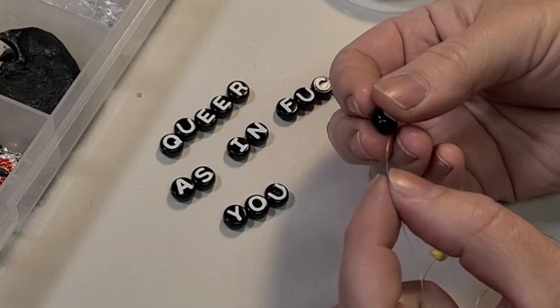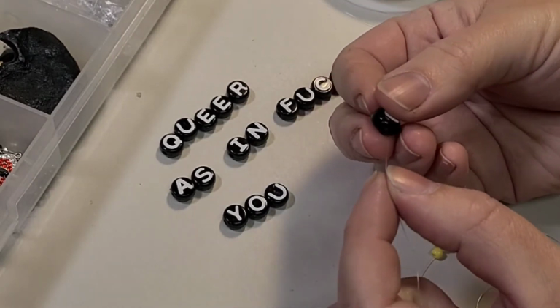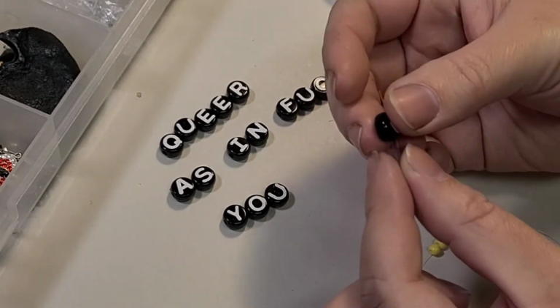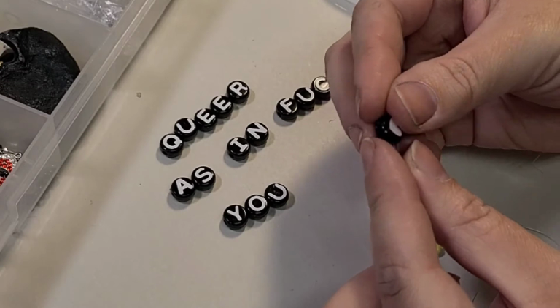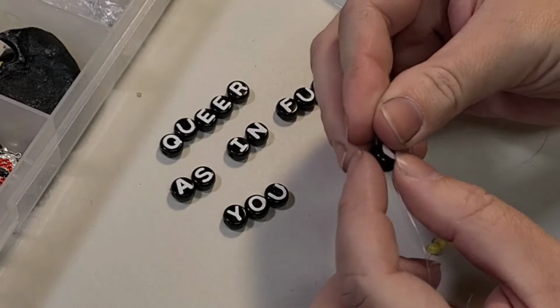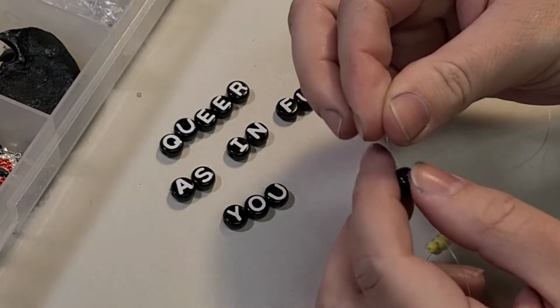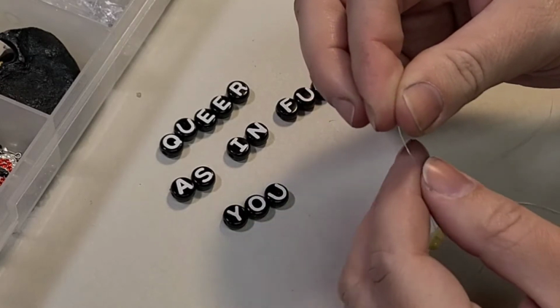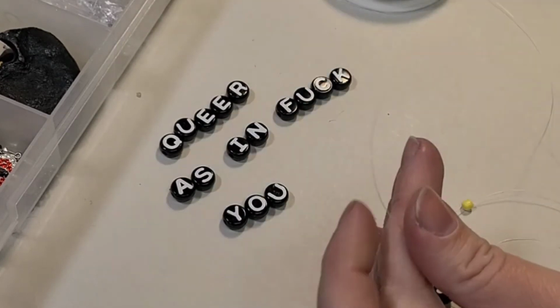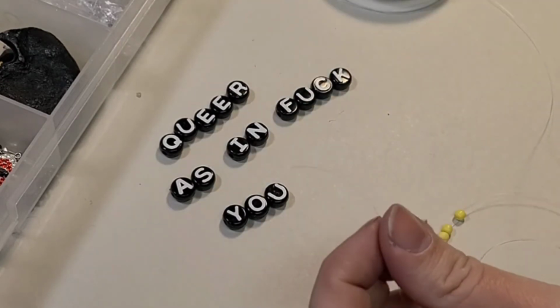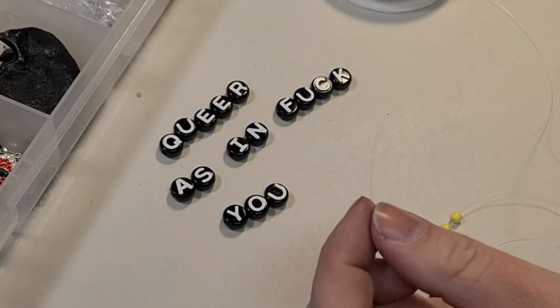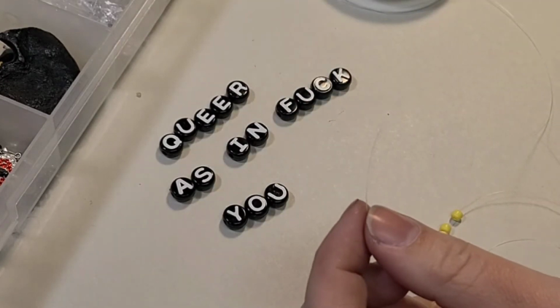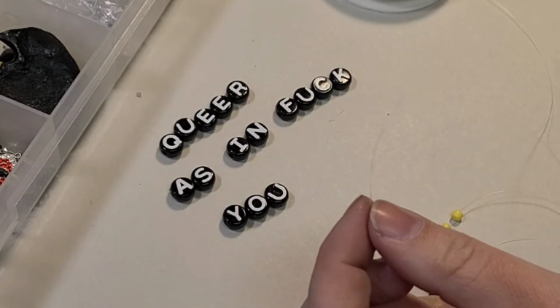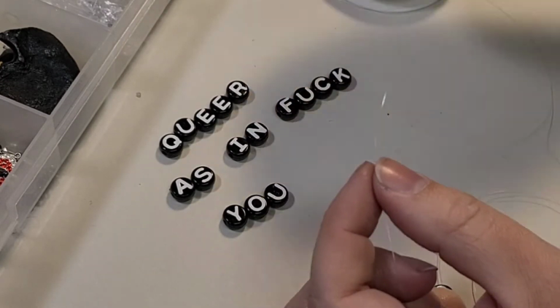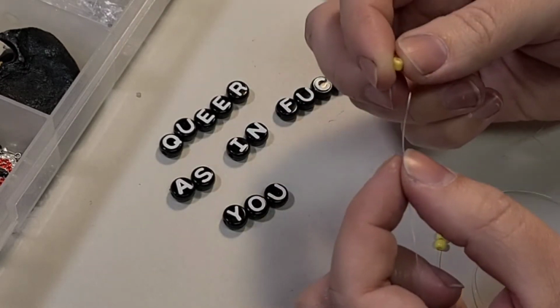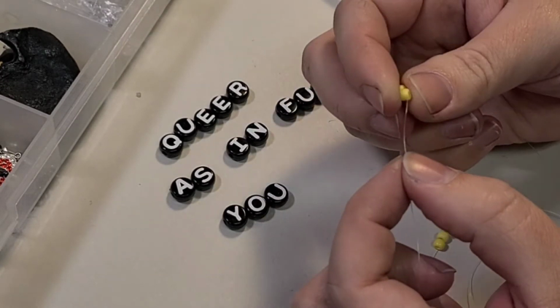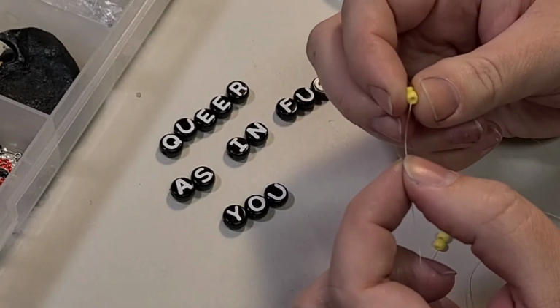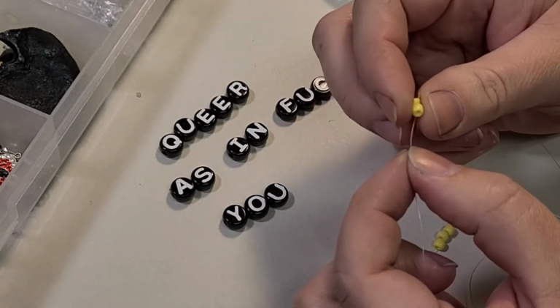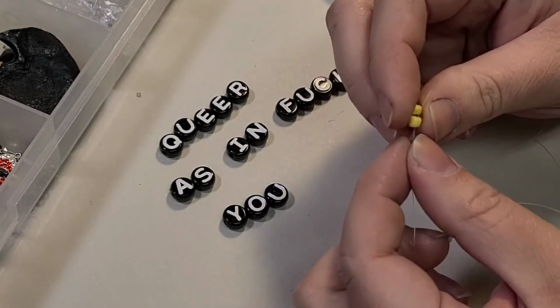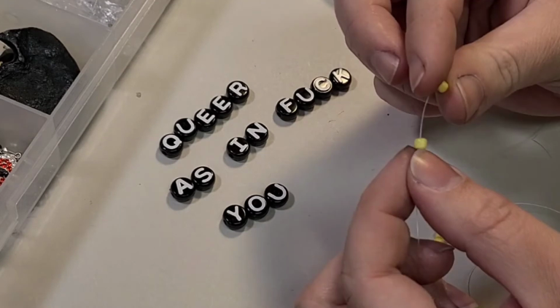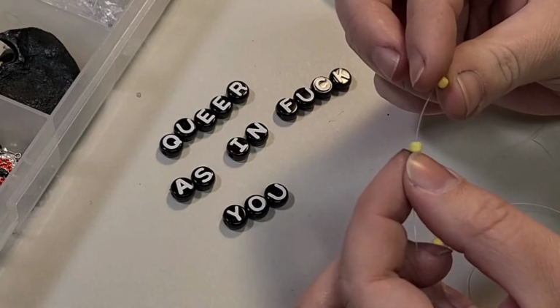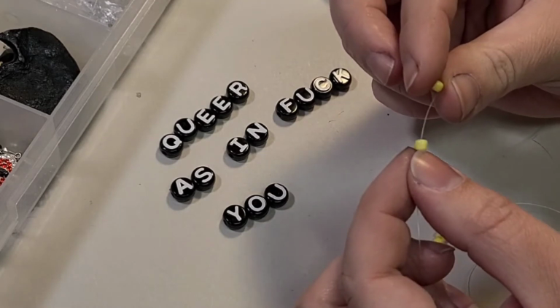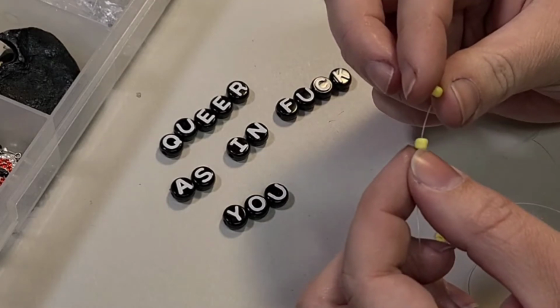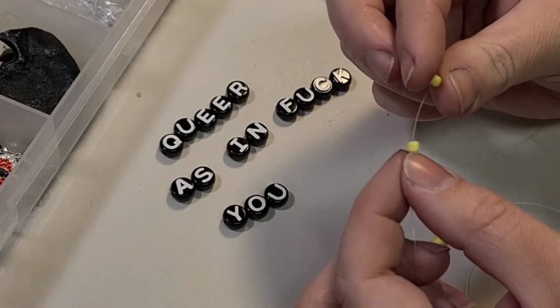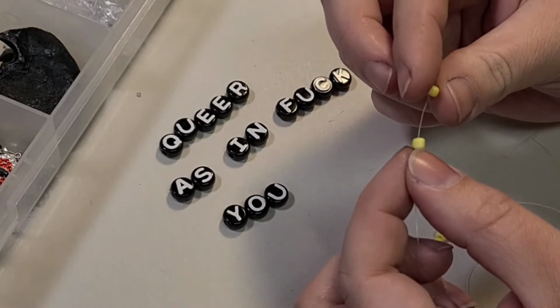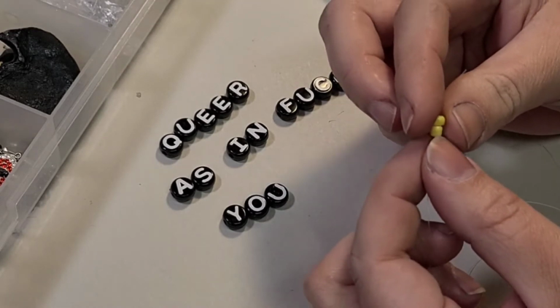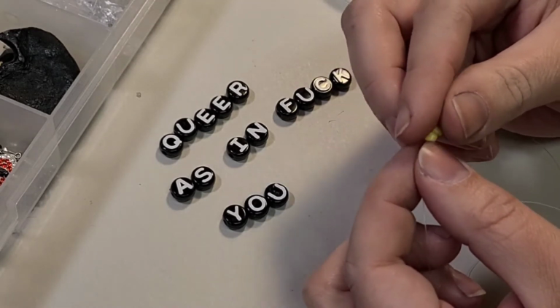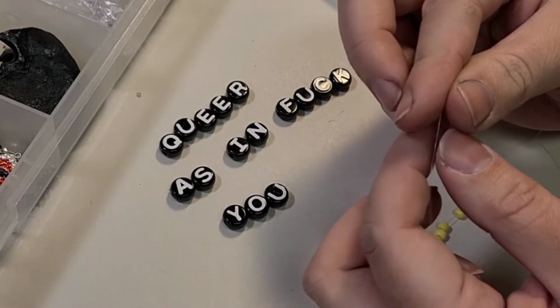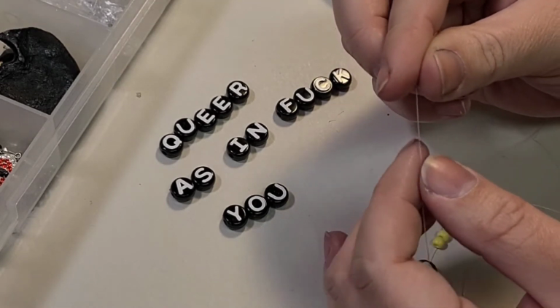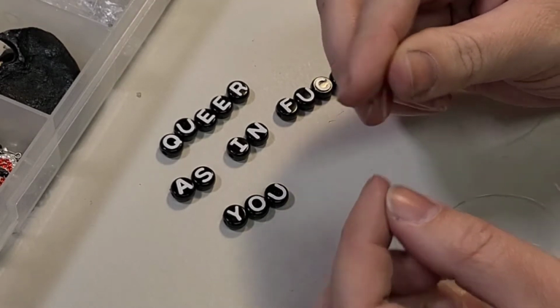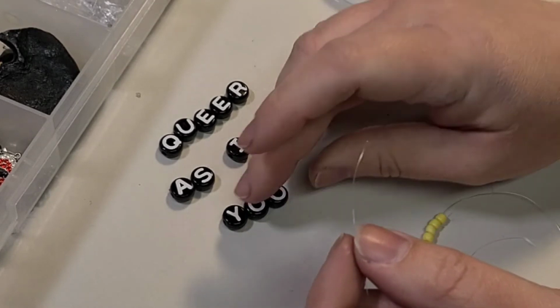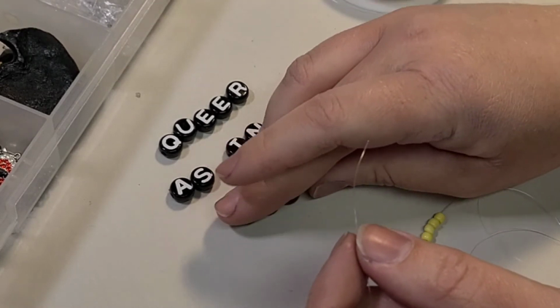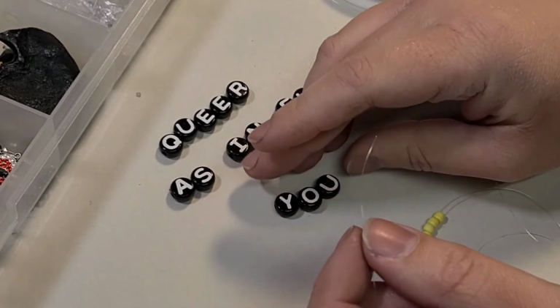I like to thread the message on backwards. That way I can make sure everything reads okay once I have it on. I might not — I might be wrong. We'll fuck around and find out, won't we?